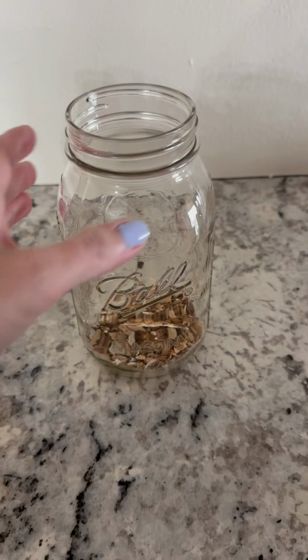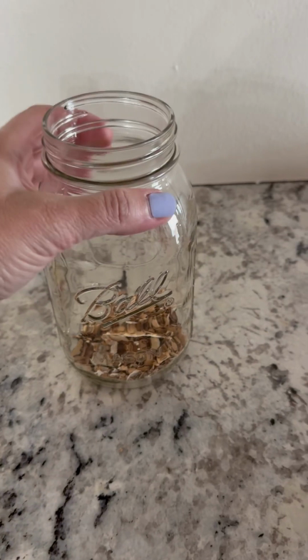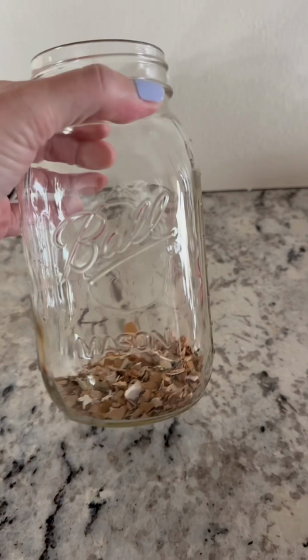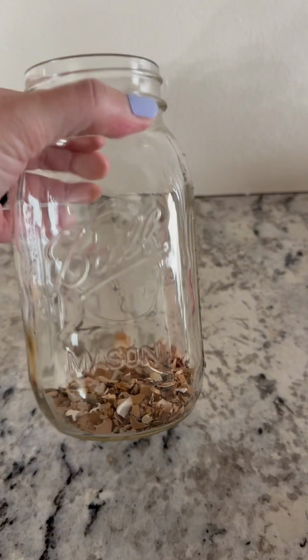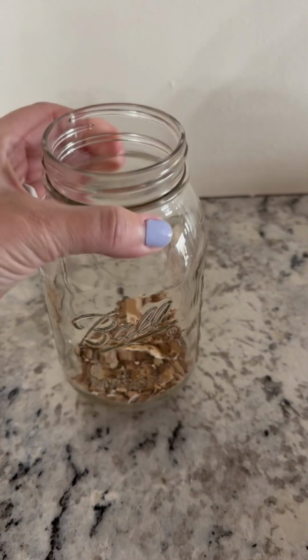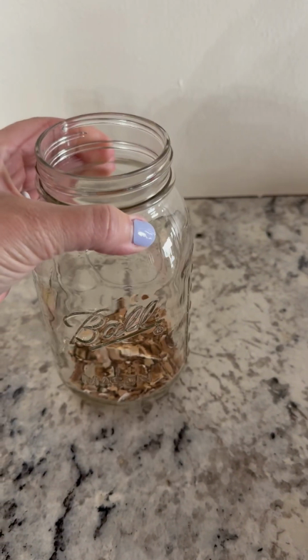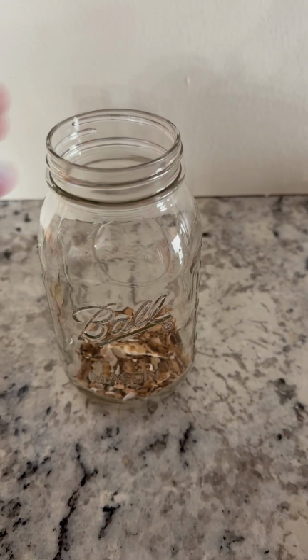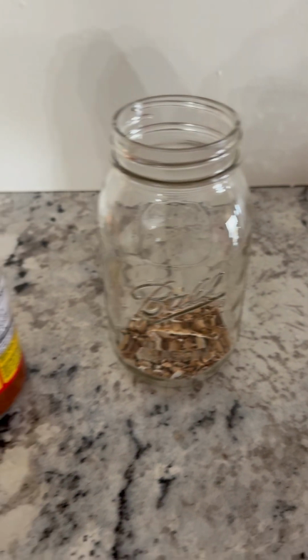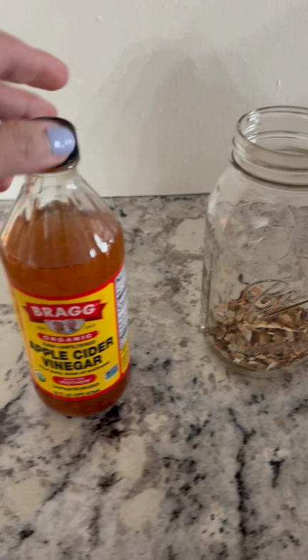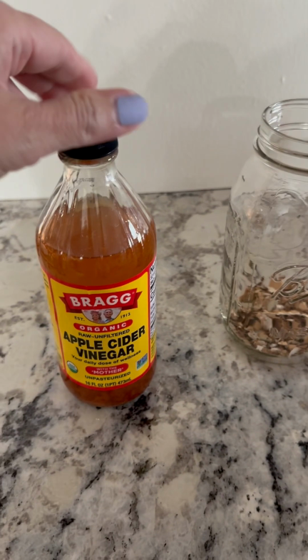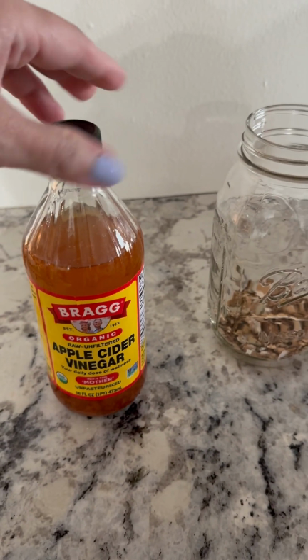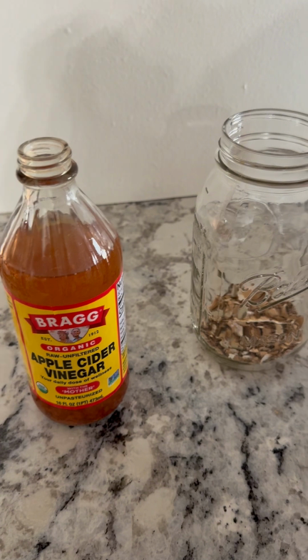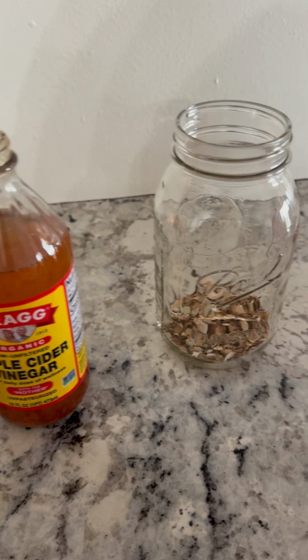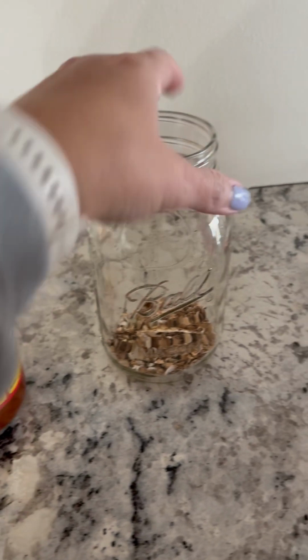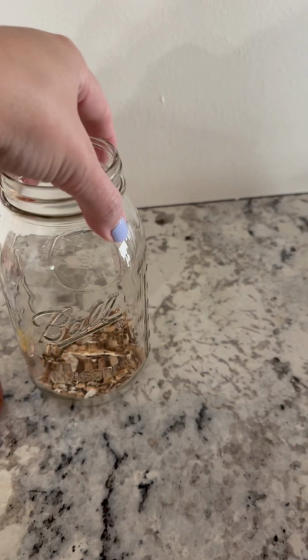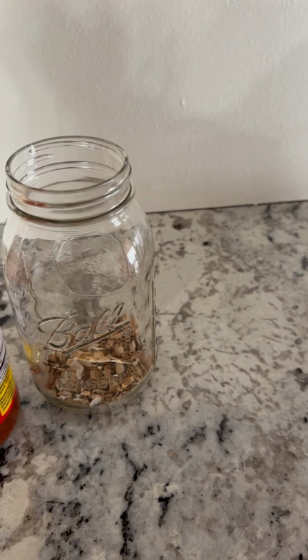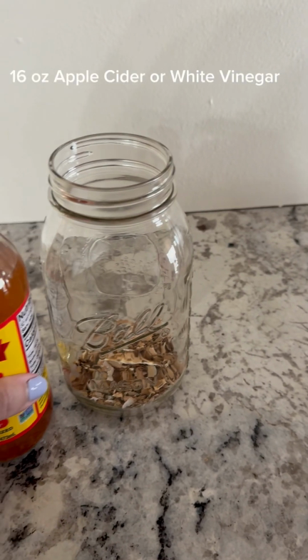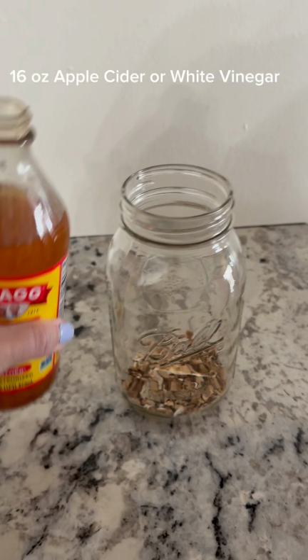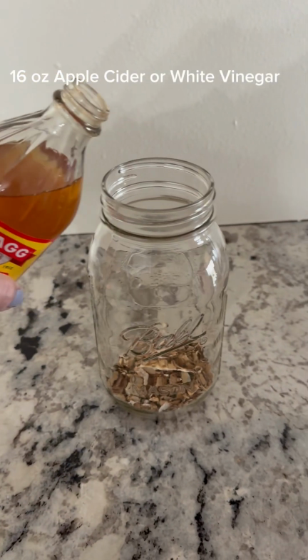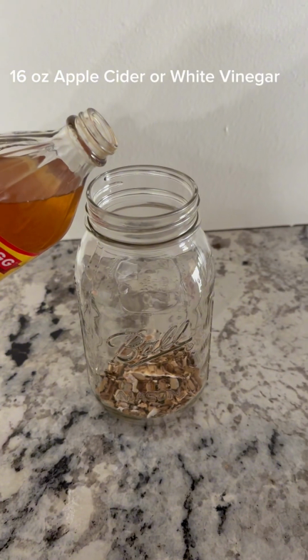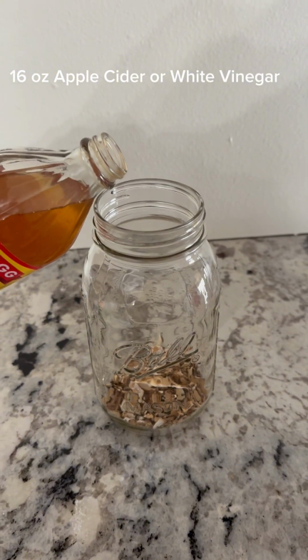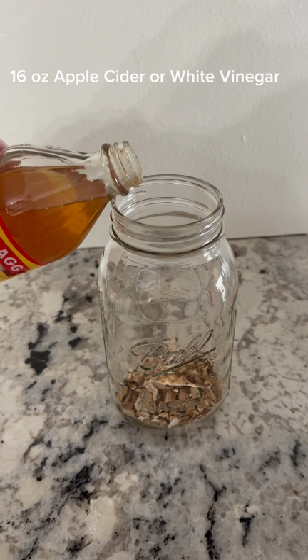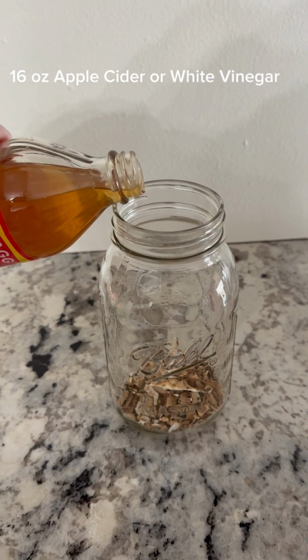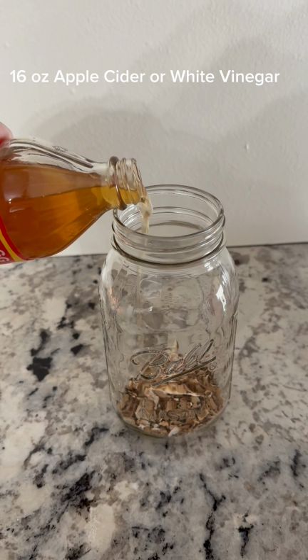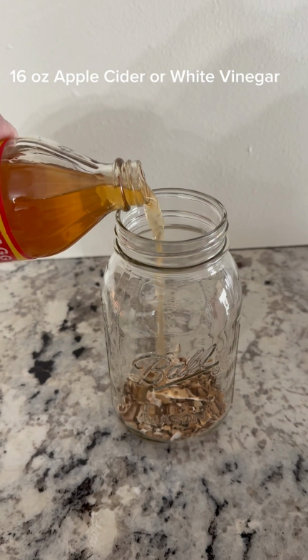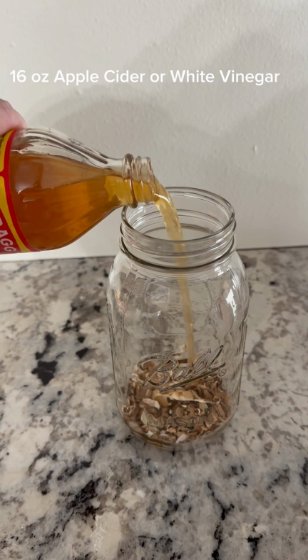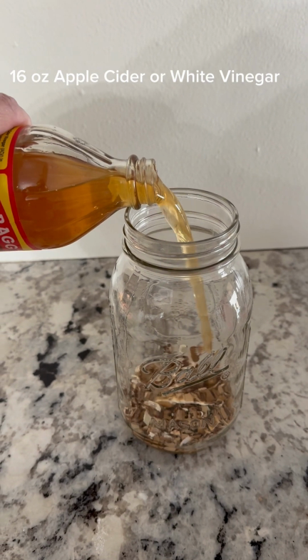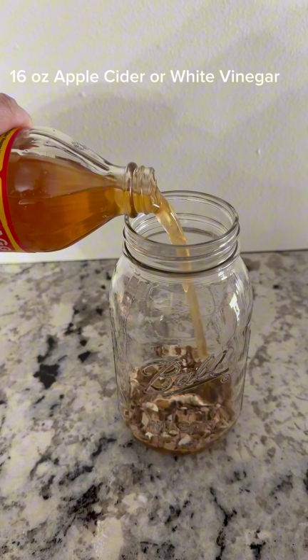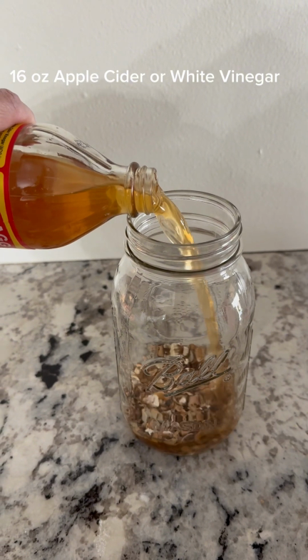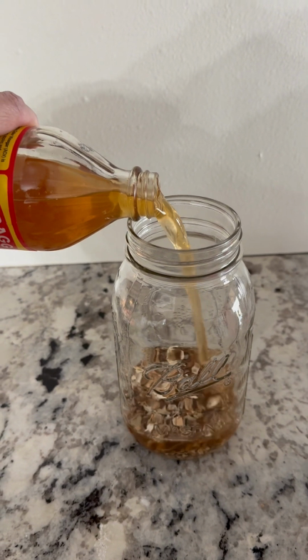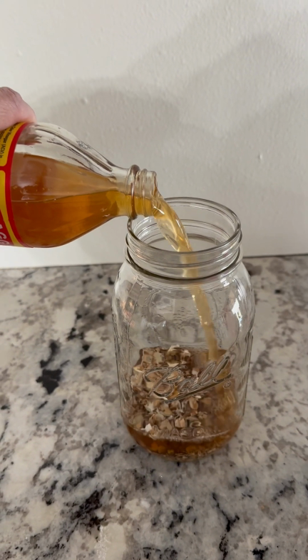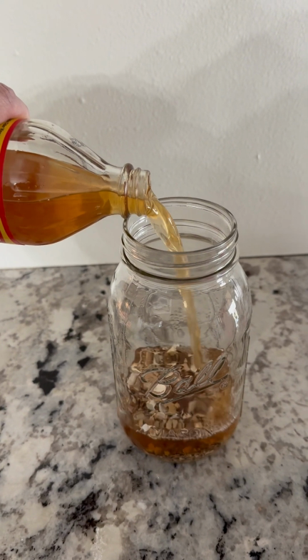You'll want to add 16 ounces of either apple cider vinegar or white vinegar to this, and you will see the reaction quite quickly. You are making calcium acetate — this is readily usable calcium for plants.